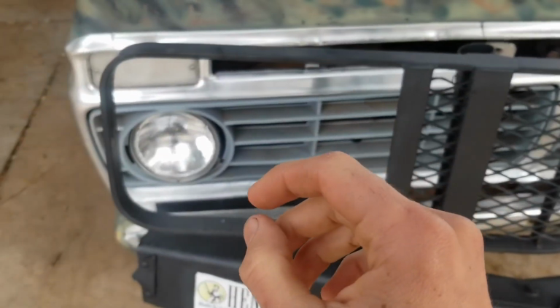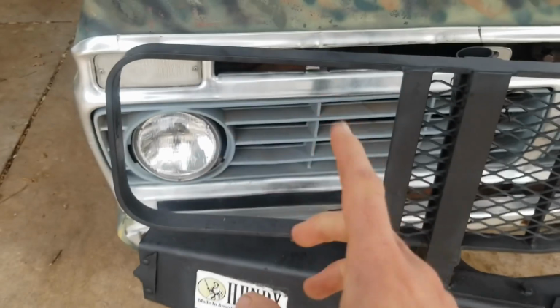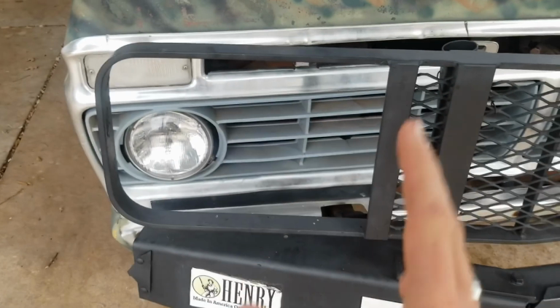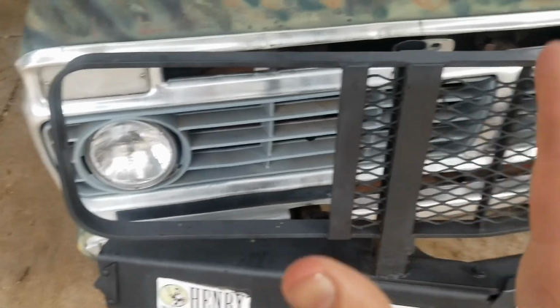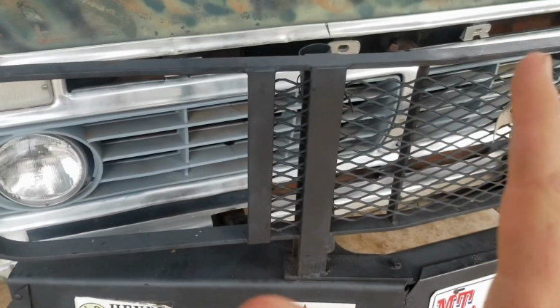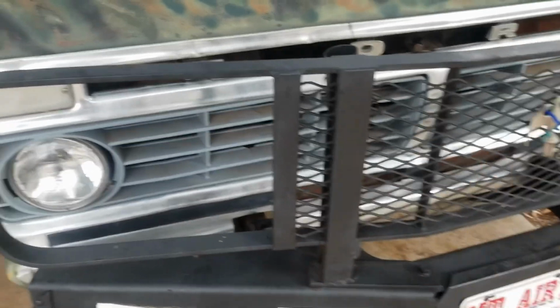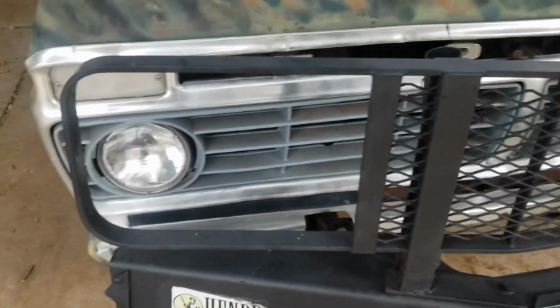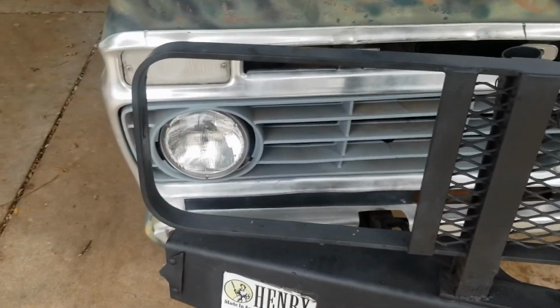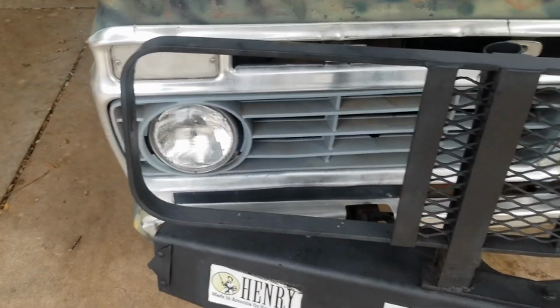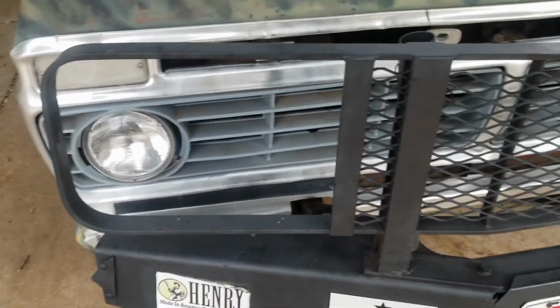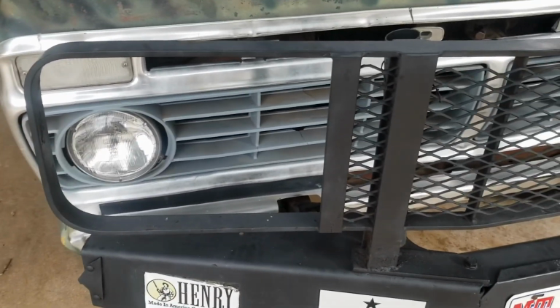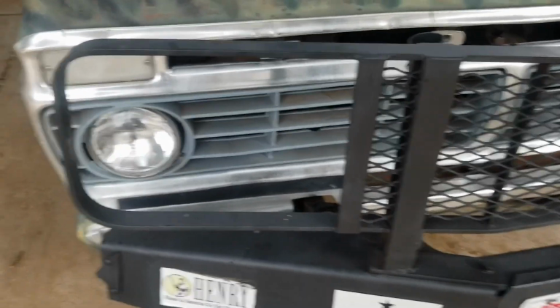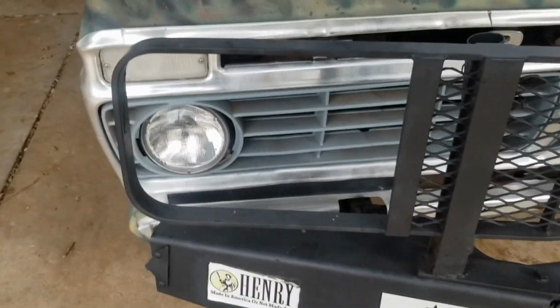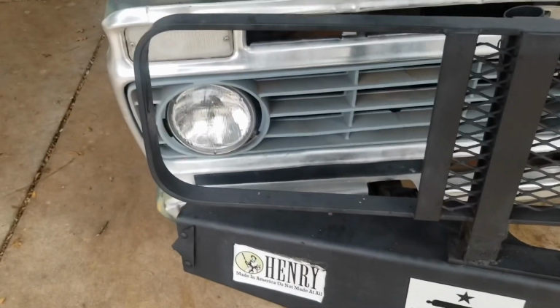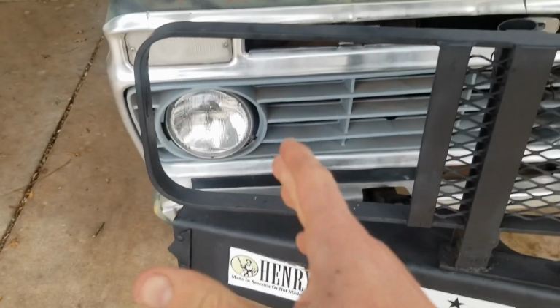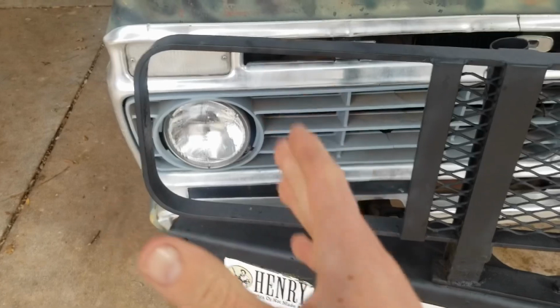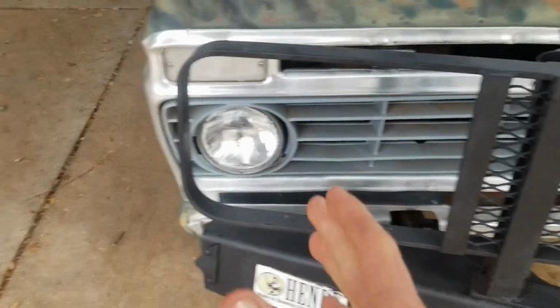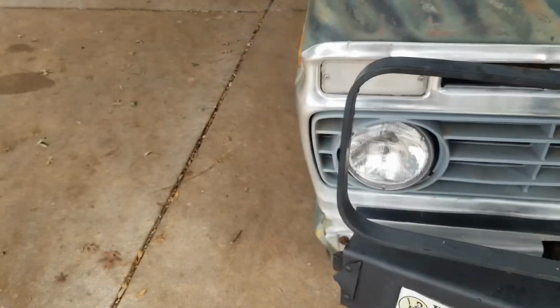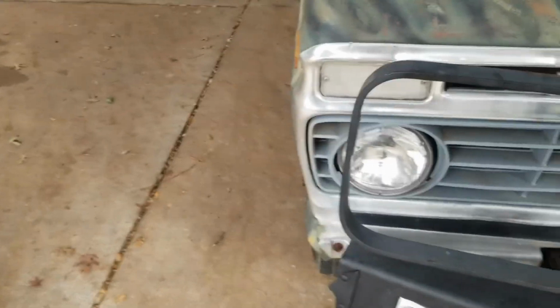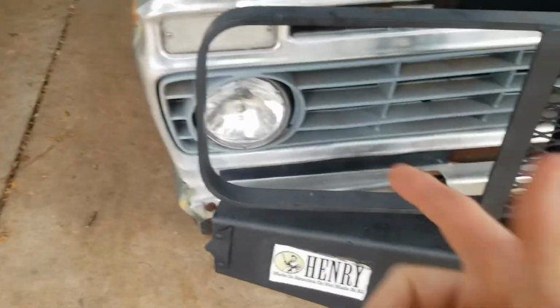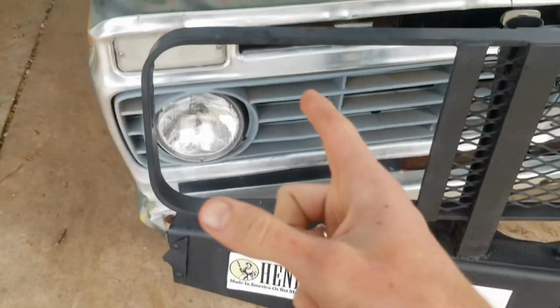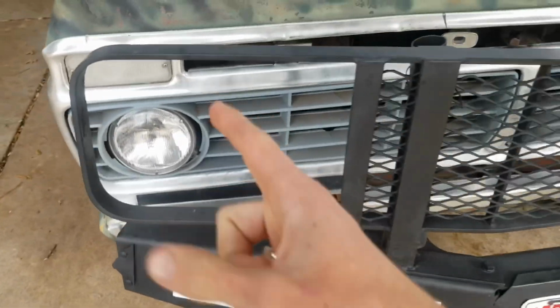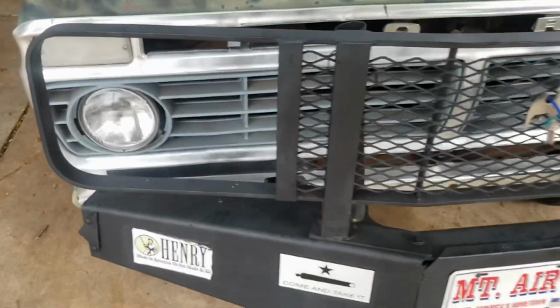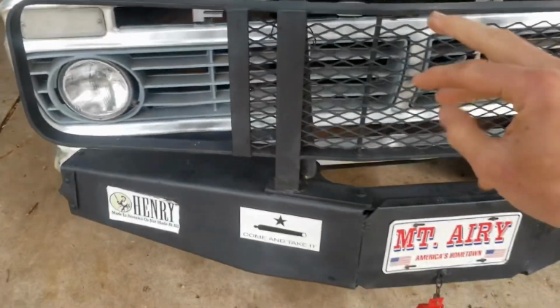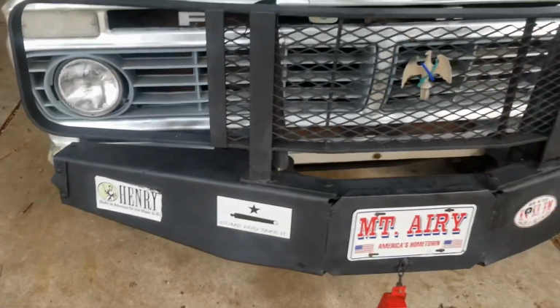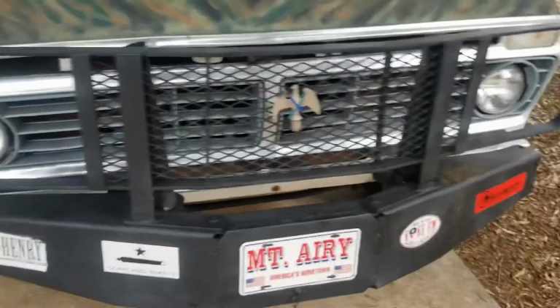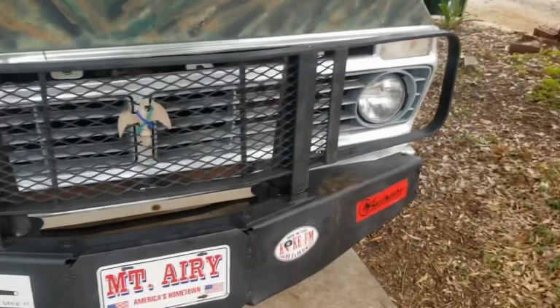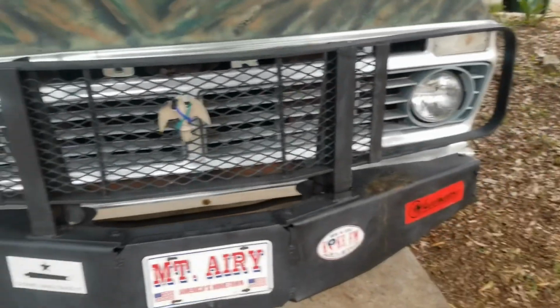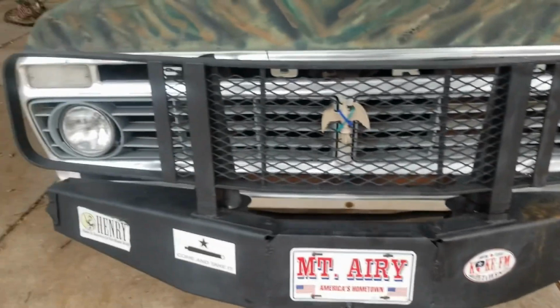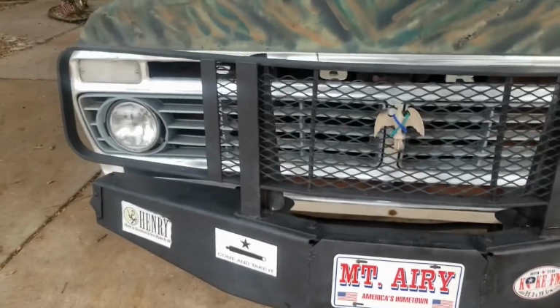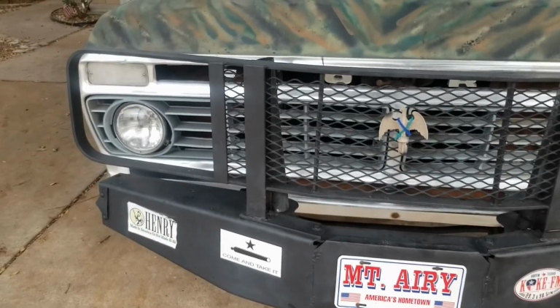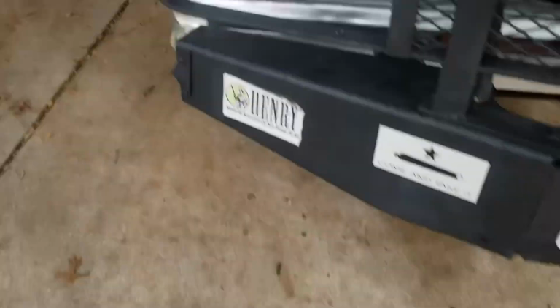Not only will it look badass — I think I've actually worked on that car that just drove by. Still on the road. But oh, it's going to be so cool. So let's get into it and see what we think.